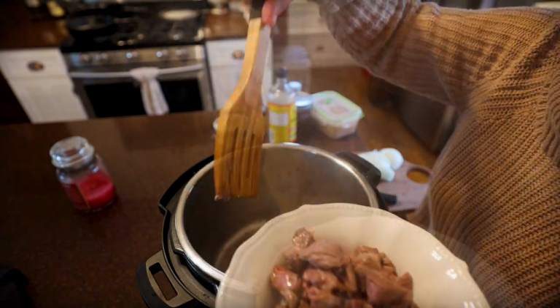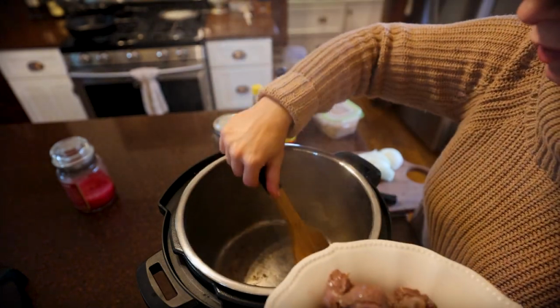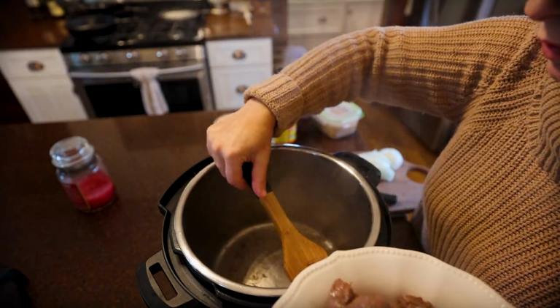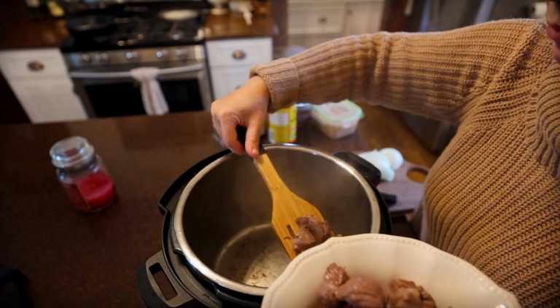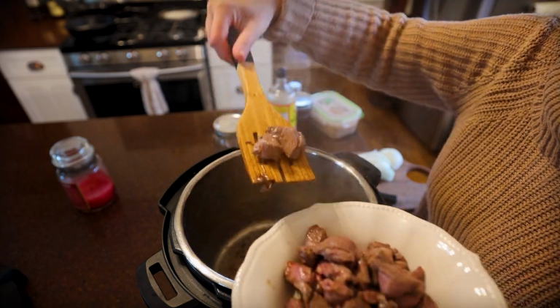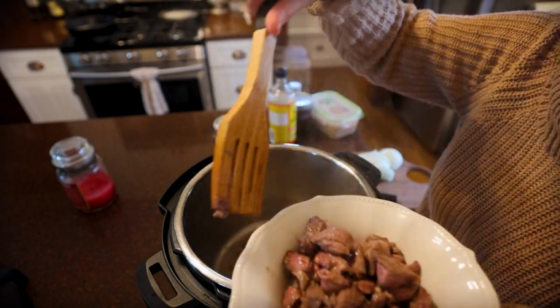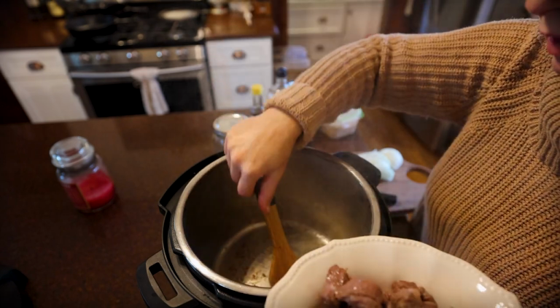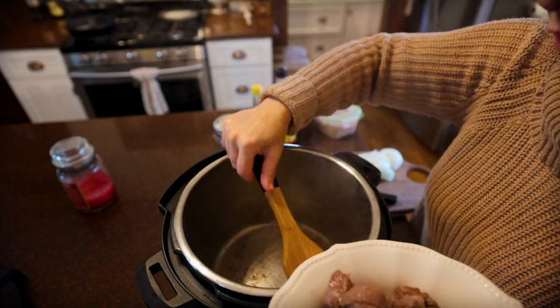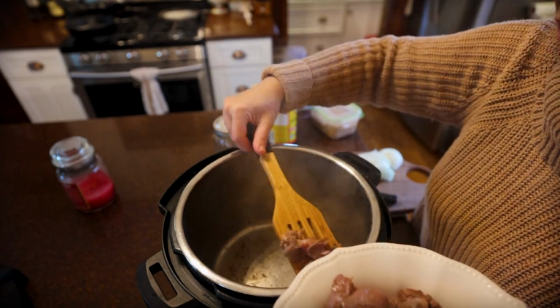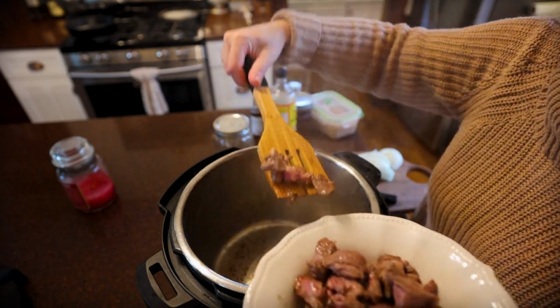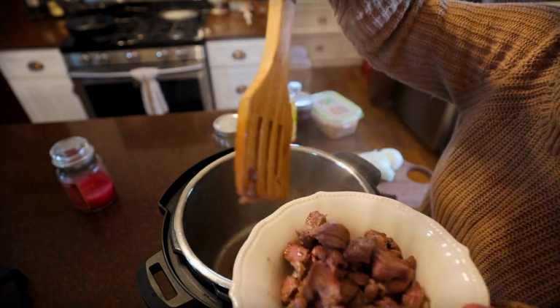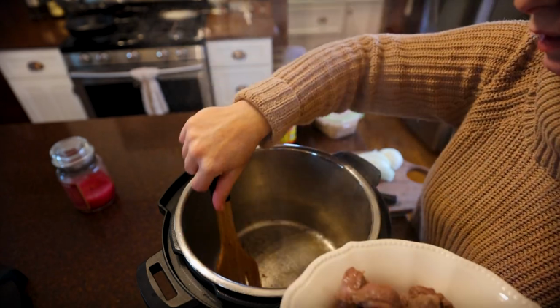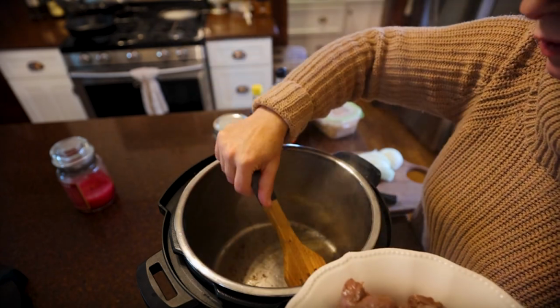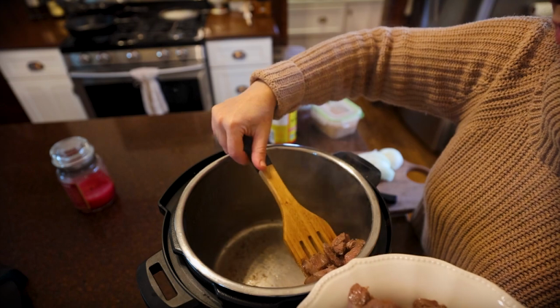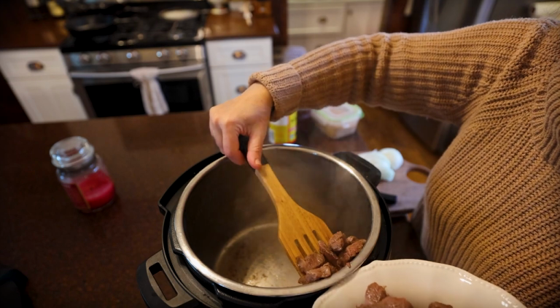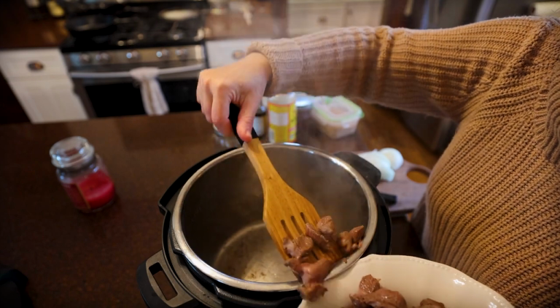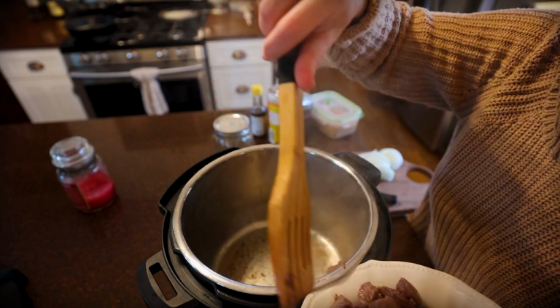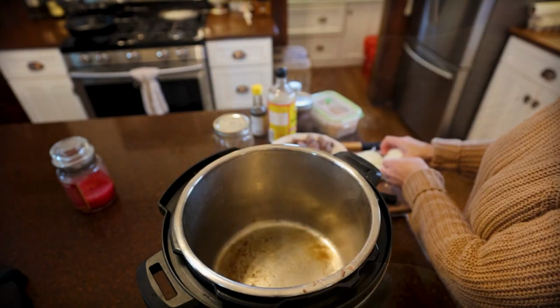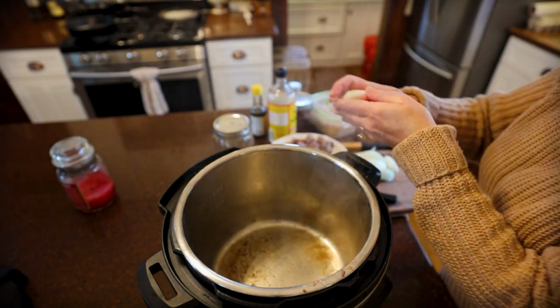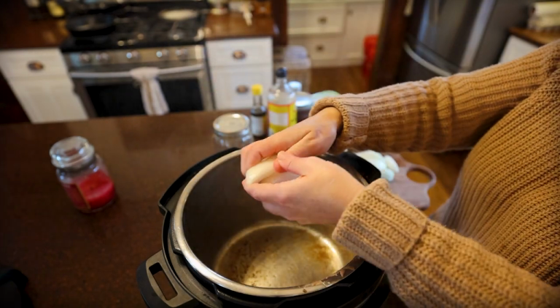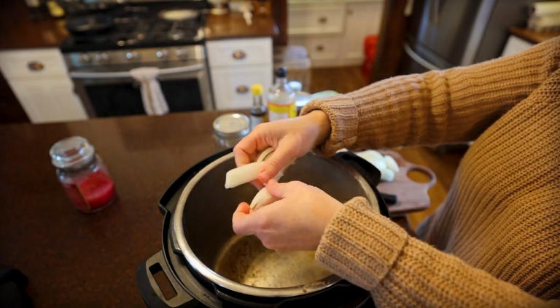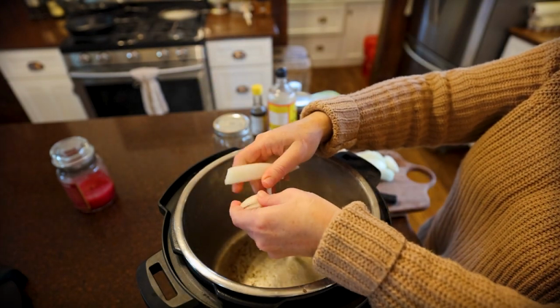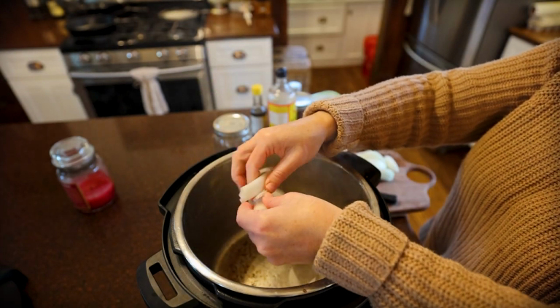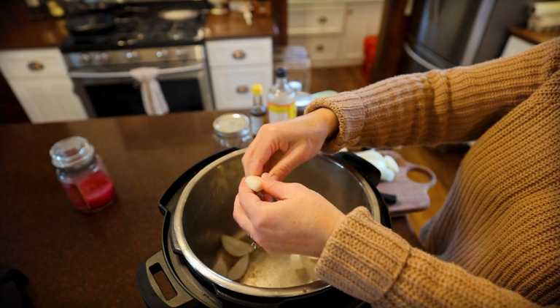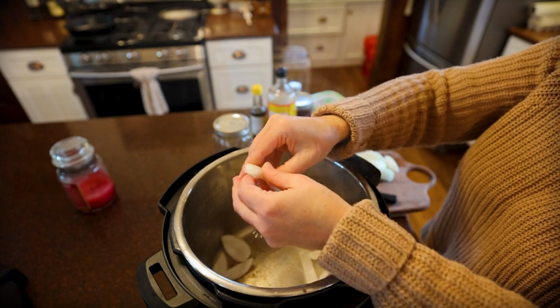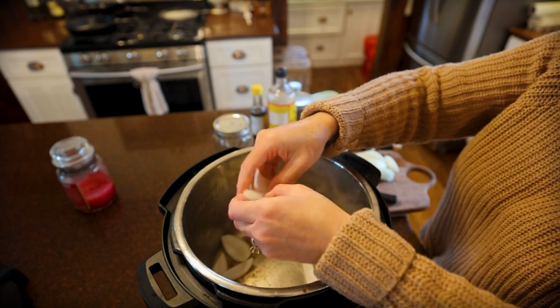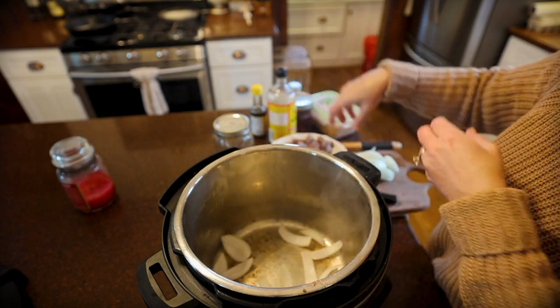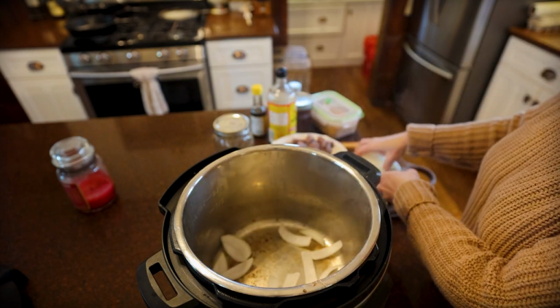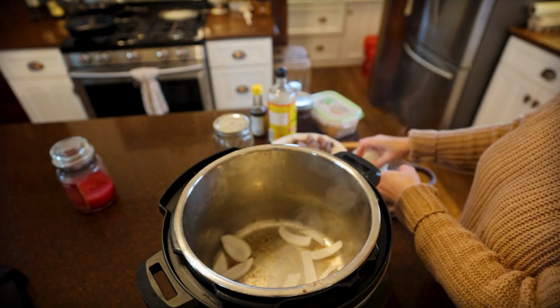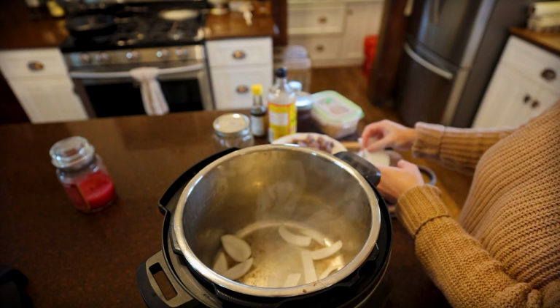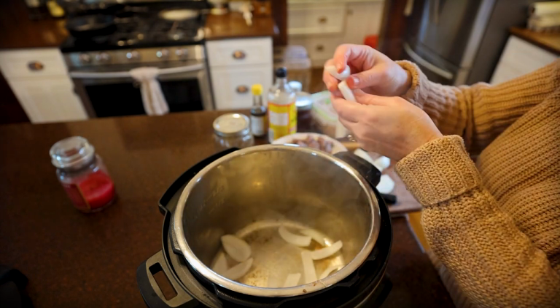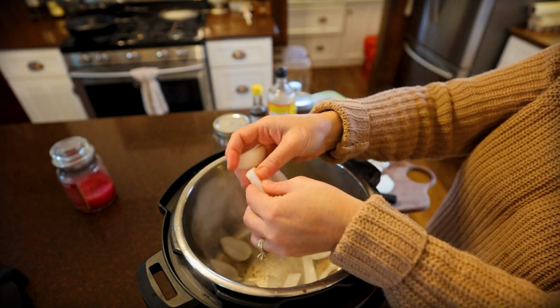We are going to be tossing in our onions and giving those a quick sauté. Most recipes that I saw don't call for onions but I just thought it would be great, so I kind of just thickly sliced some.